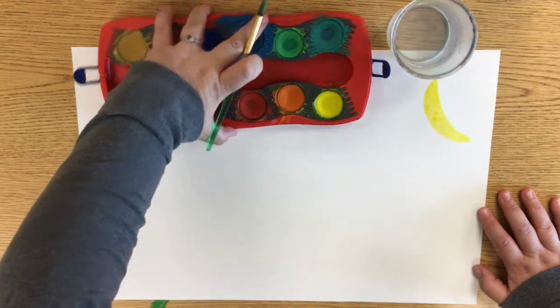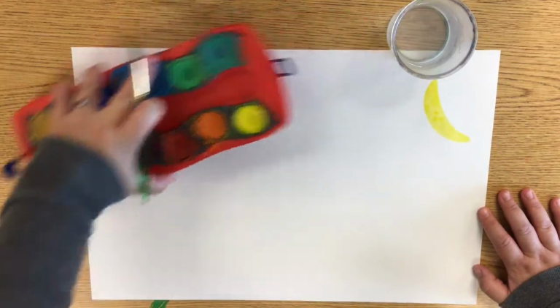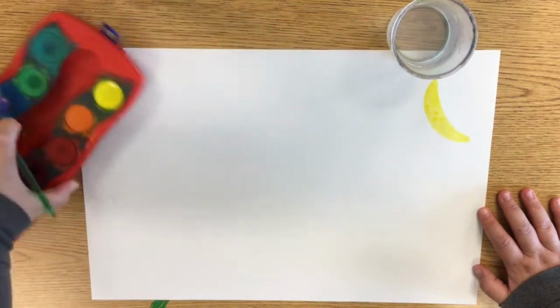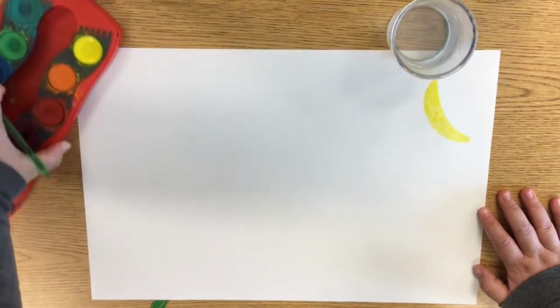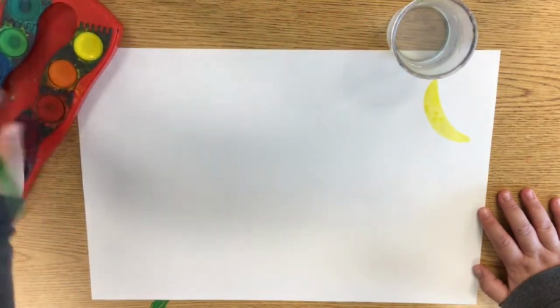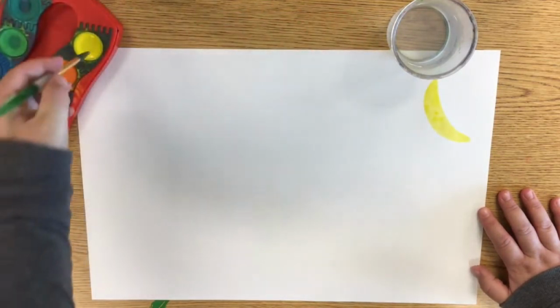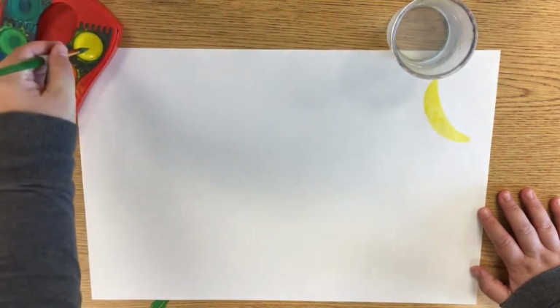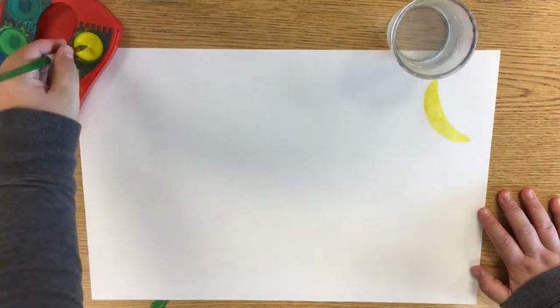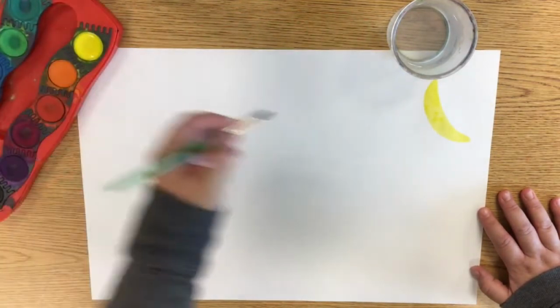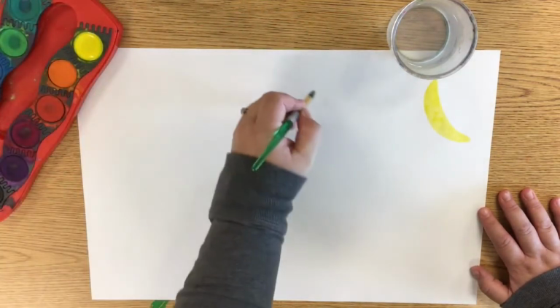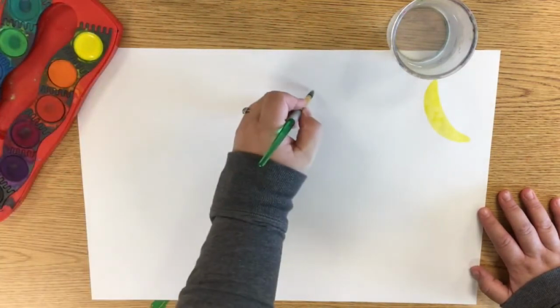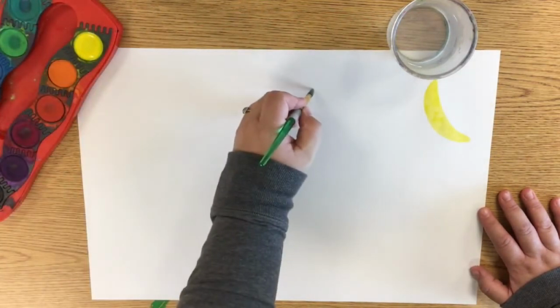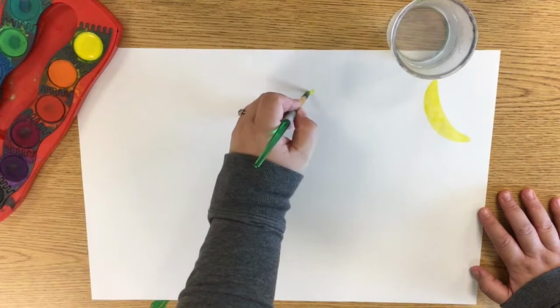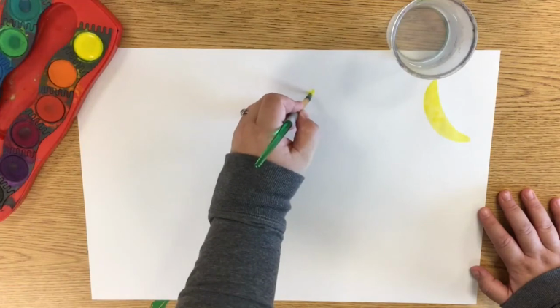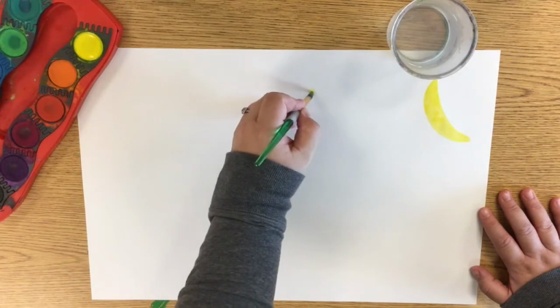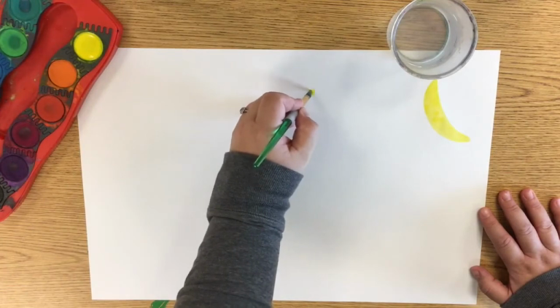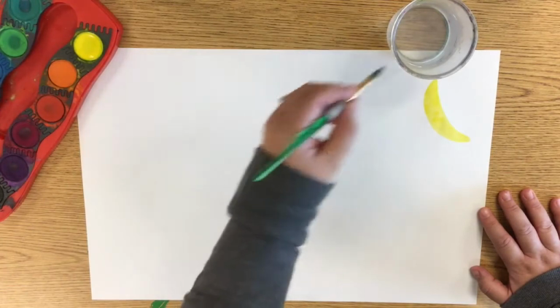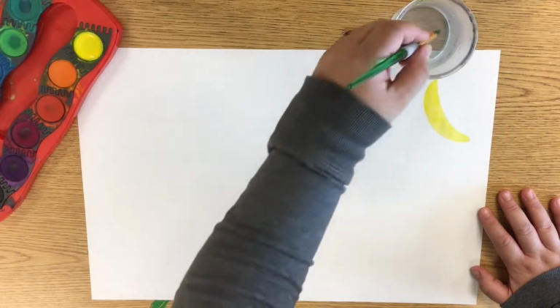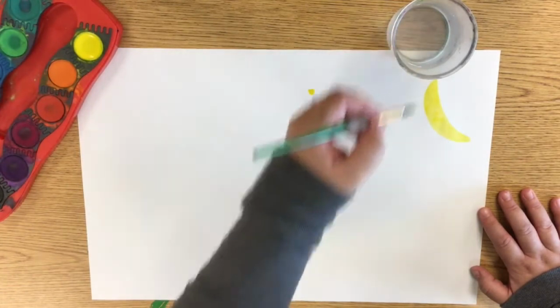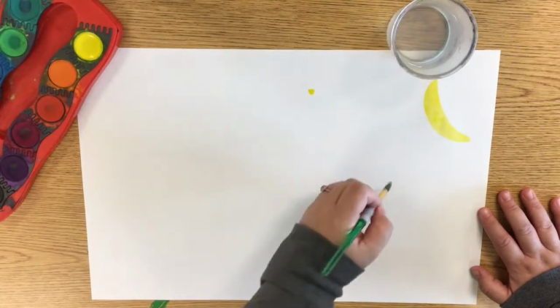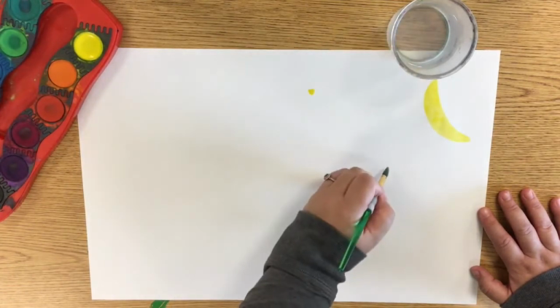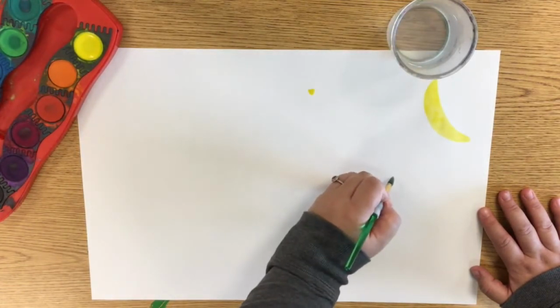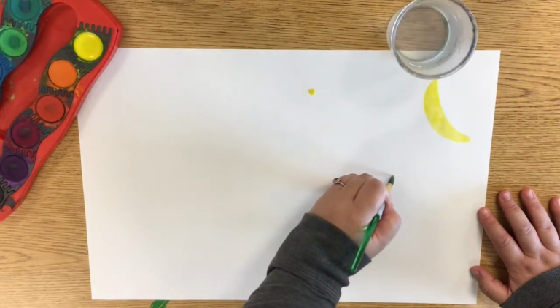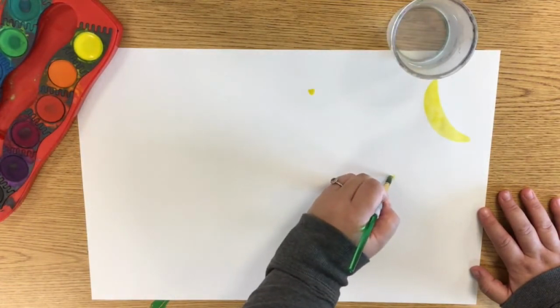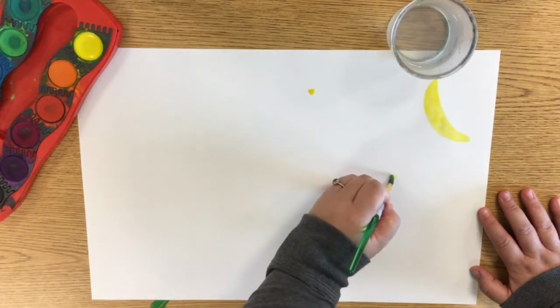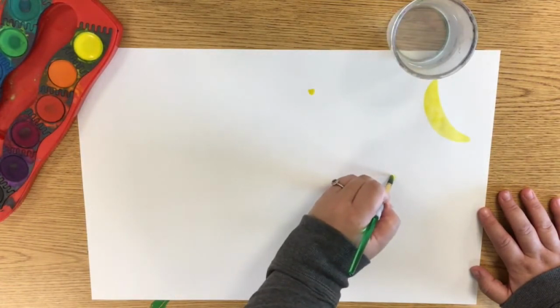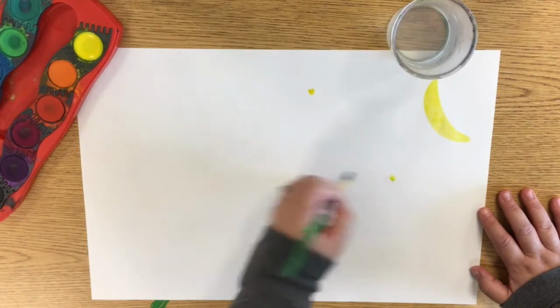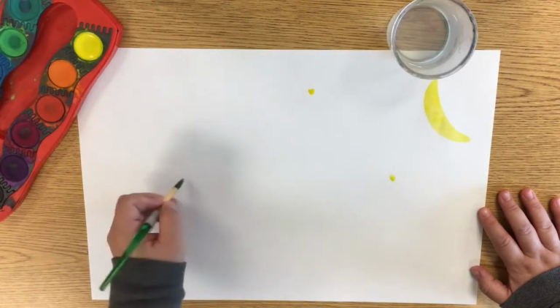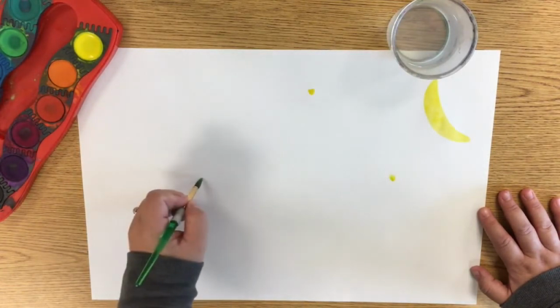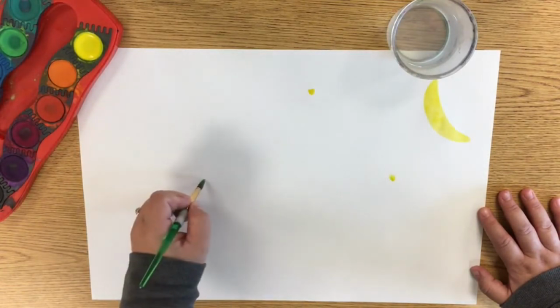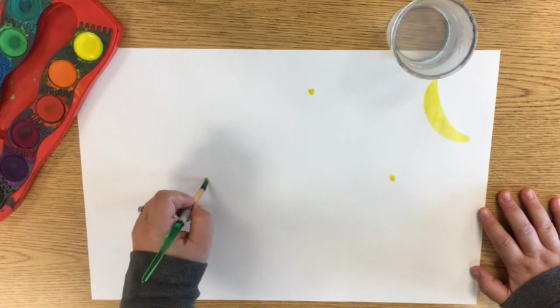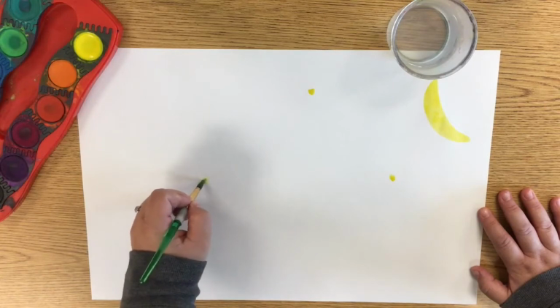Then I'm going to continue to use the warm color of yellow and create five stars around my painting.